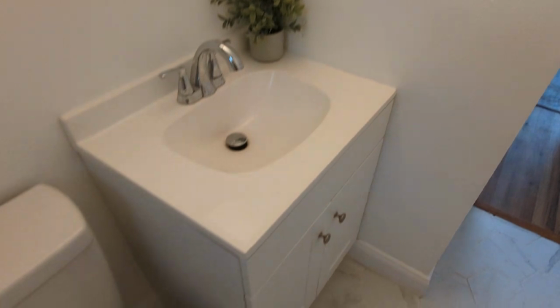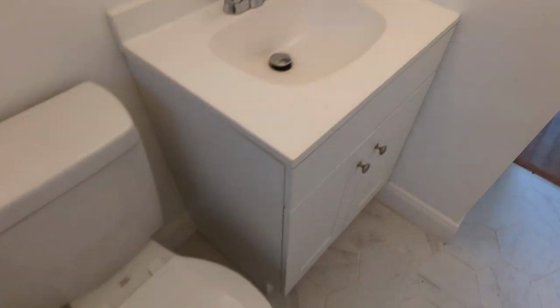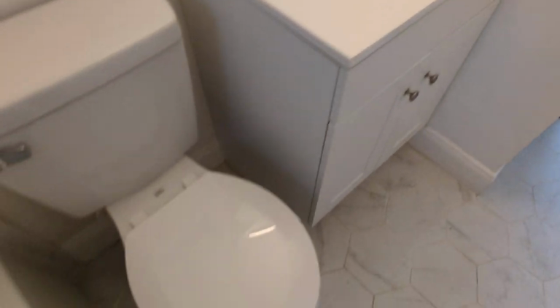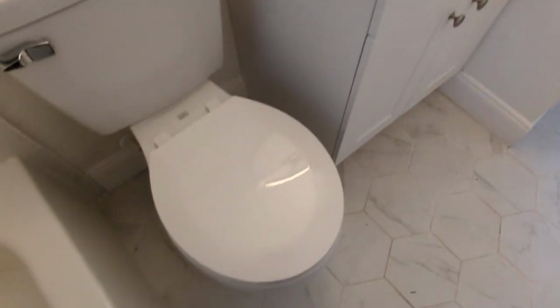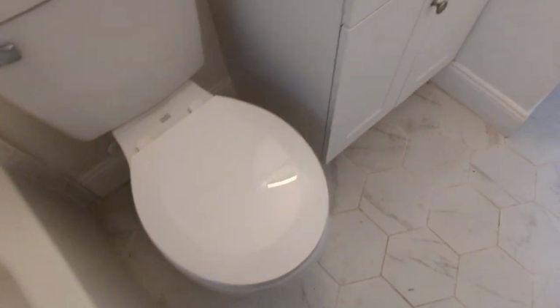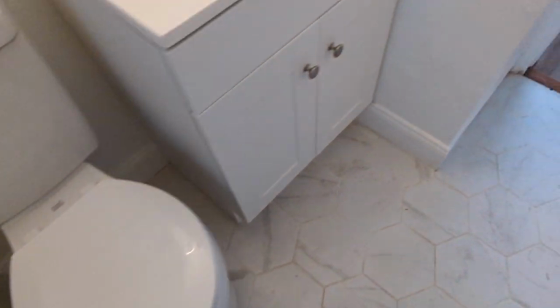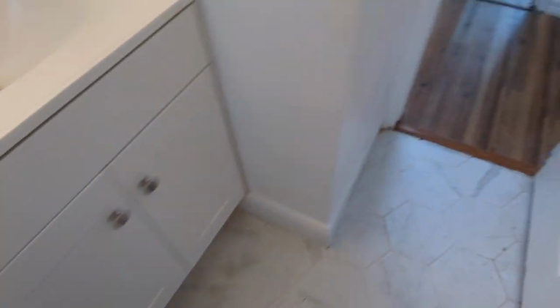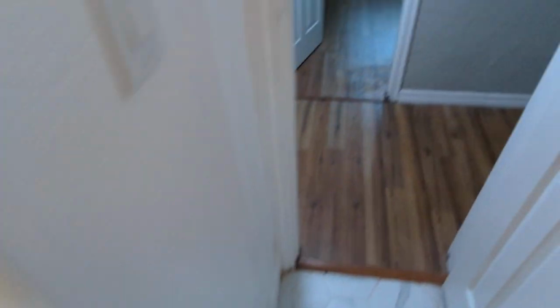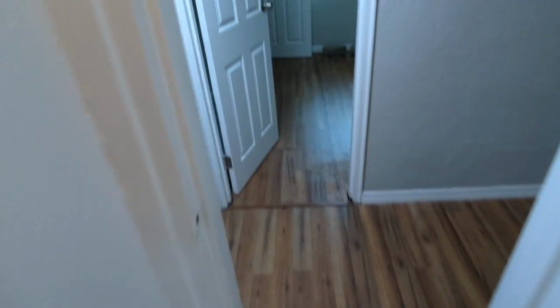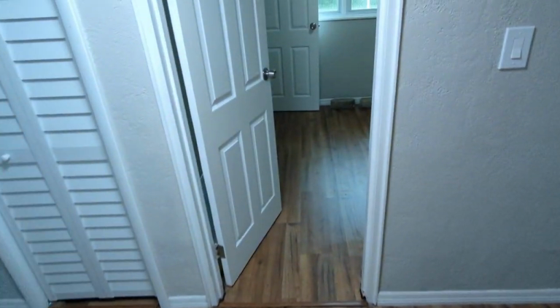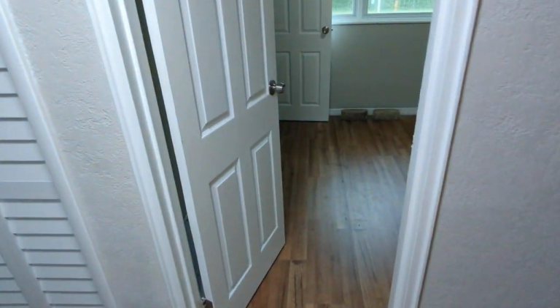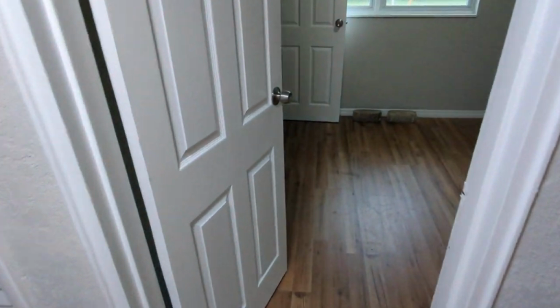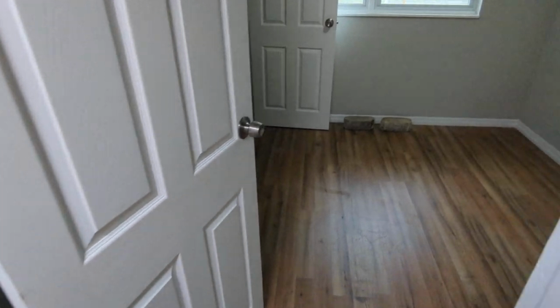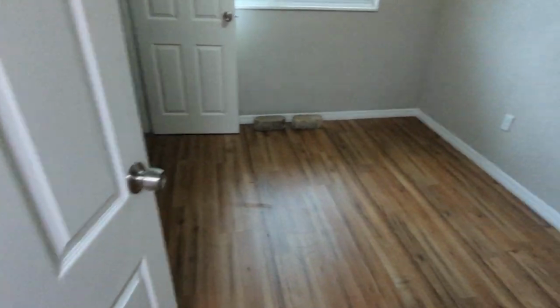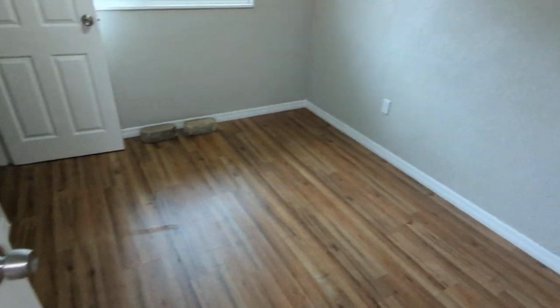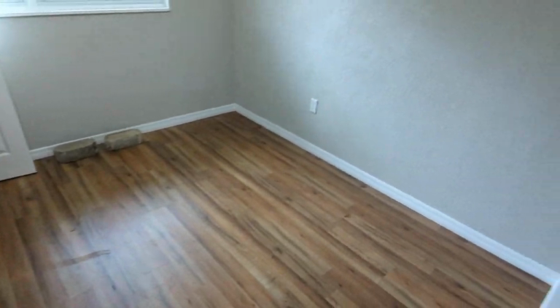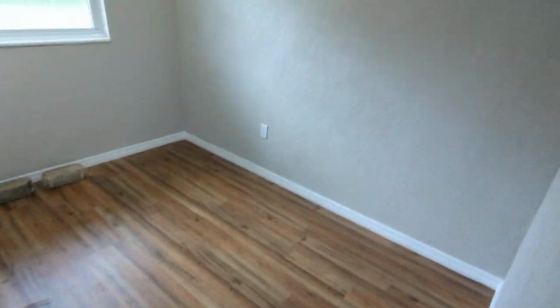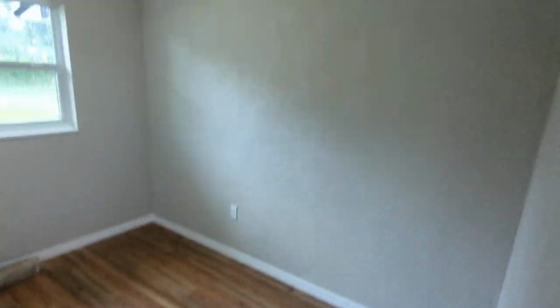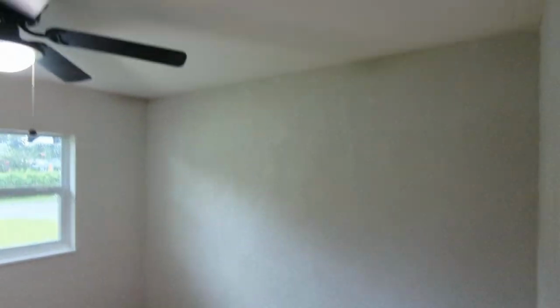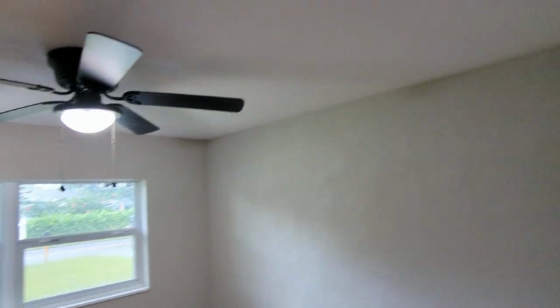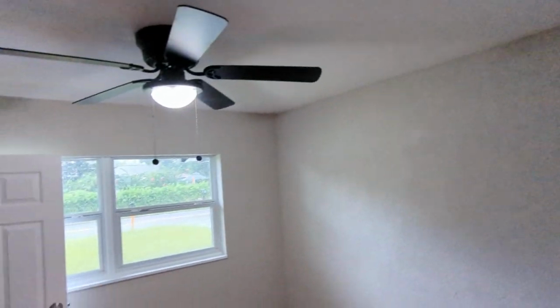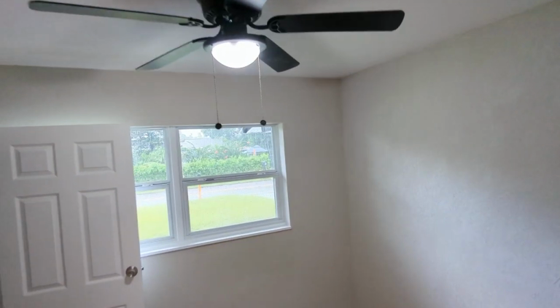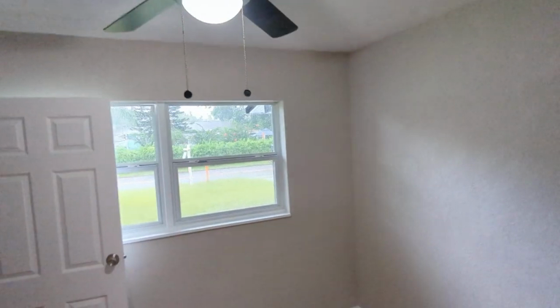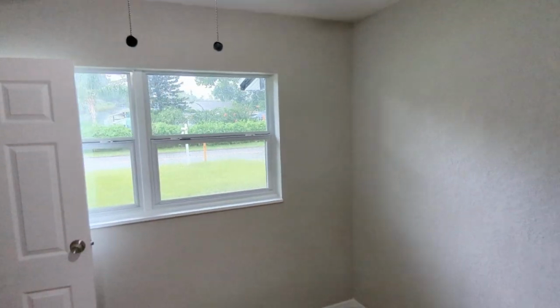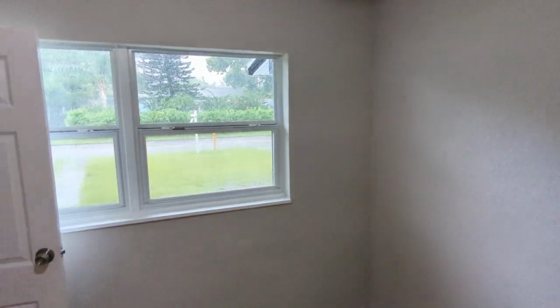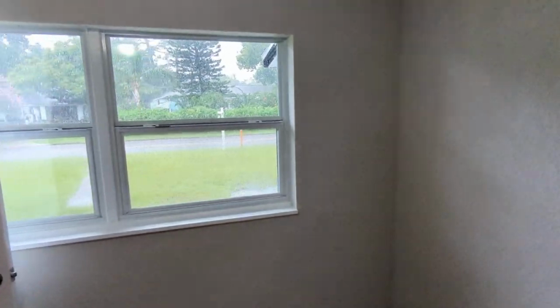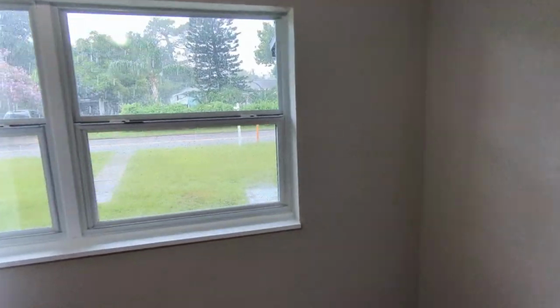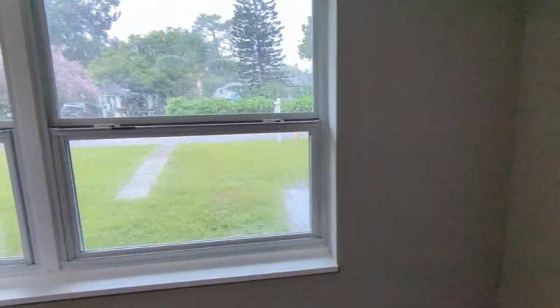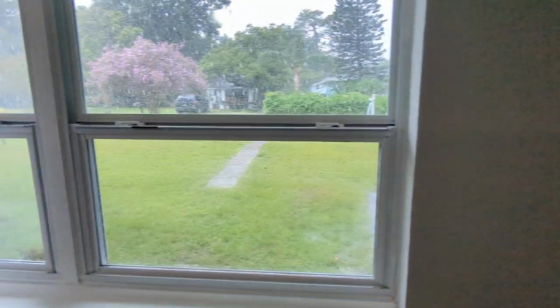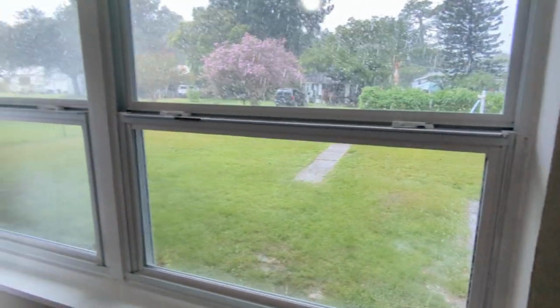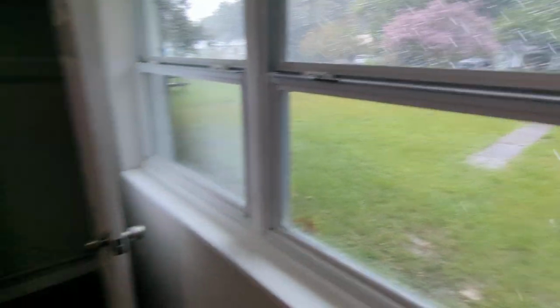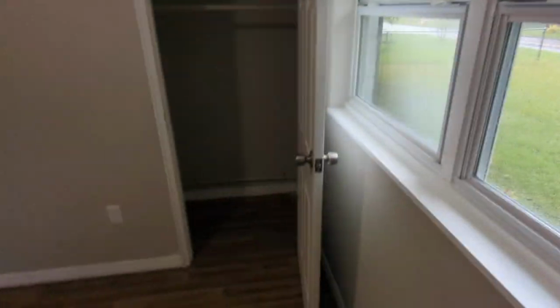Brand new tub — it shows they took the house down to the studs. All the fixtures in the bathroom are new. In this price range you're going to get a couple of funky things for sure. Again, those windows sure are nice.